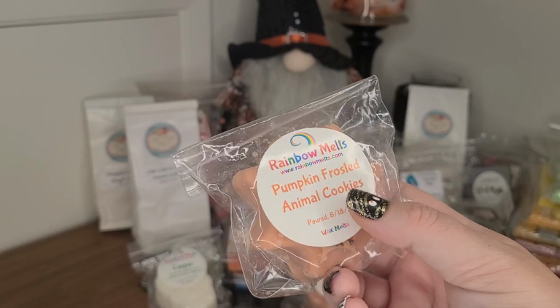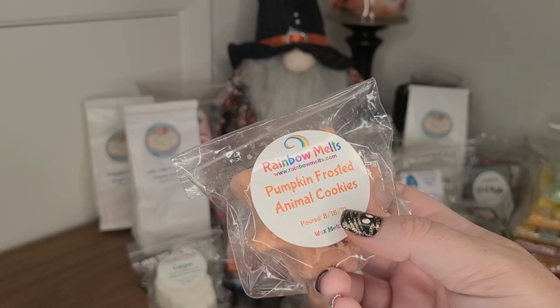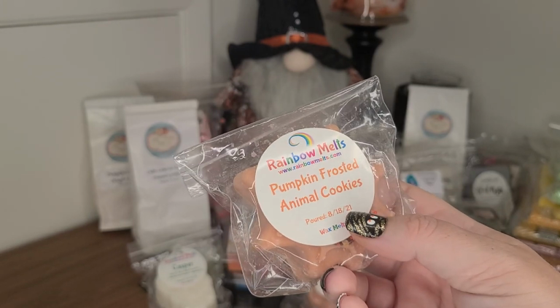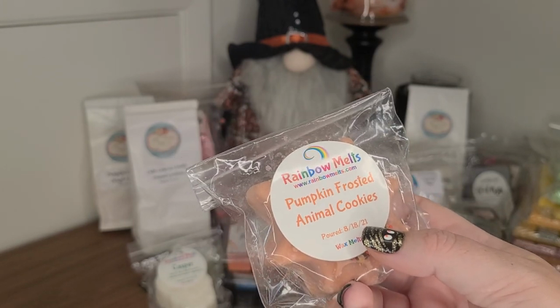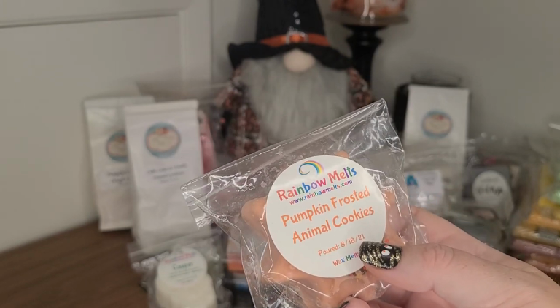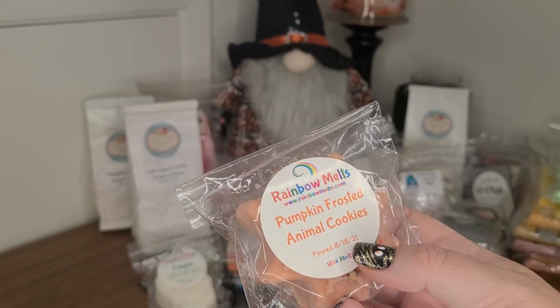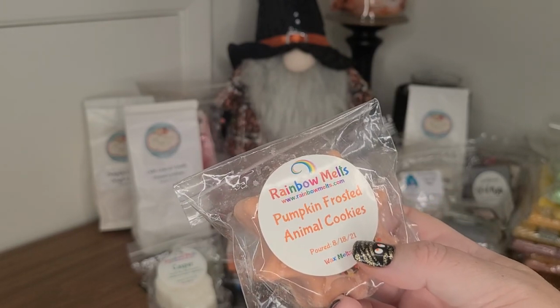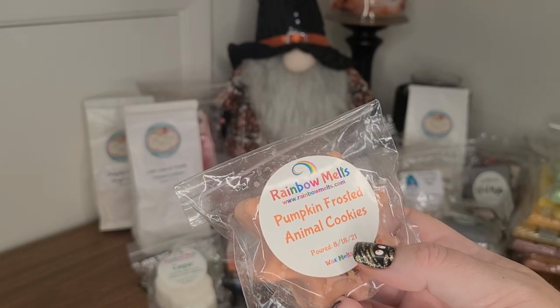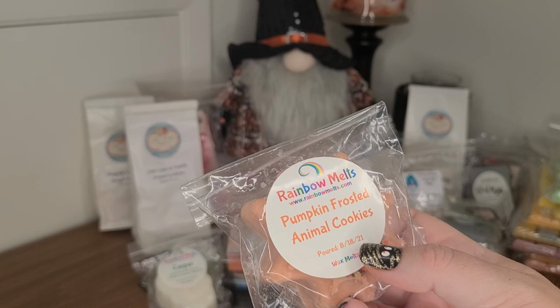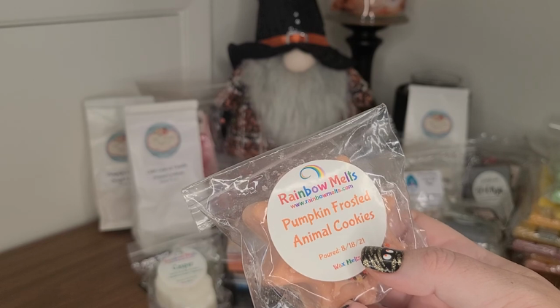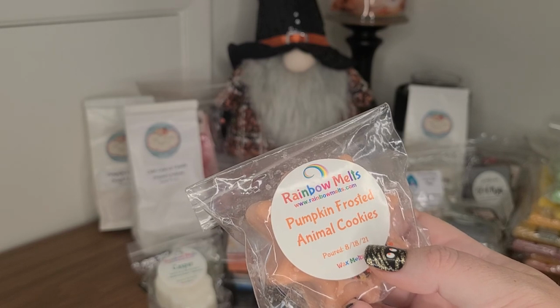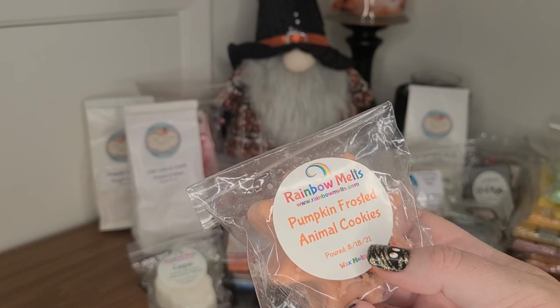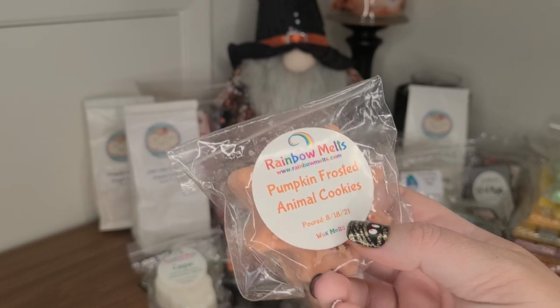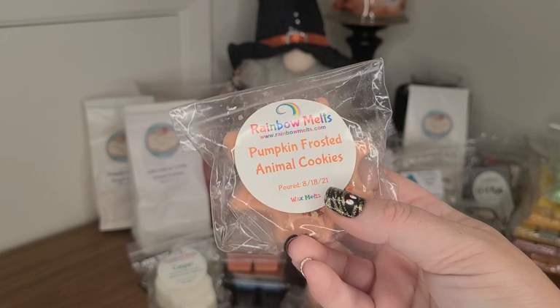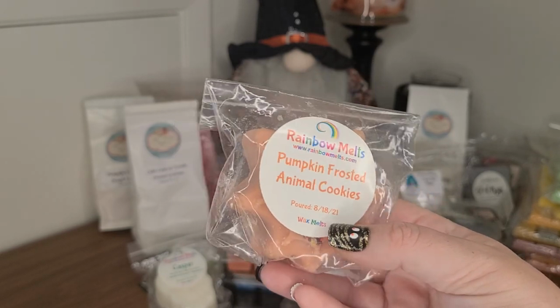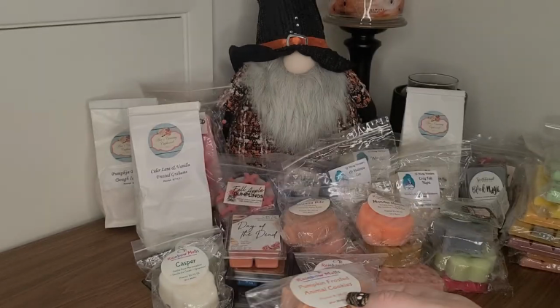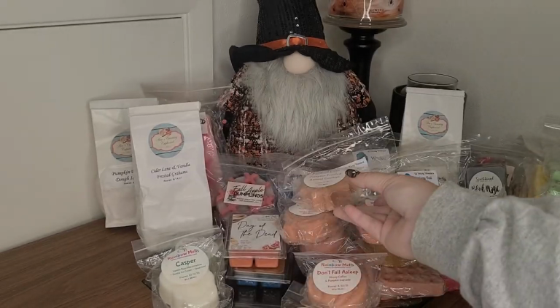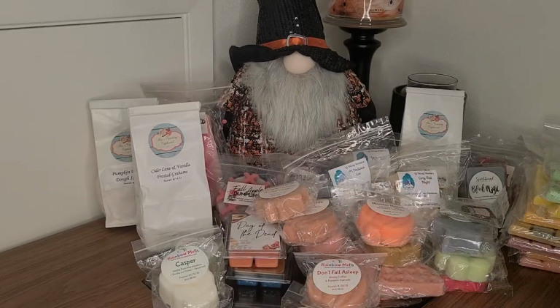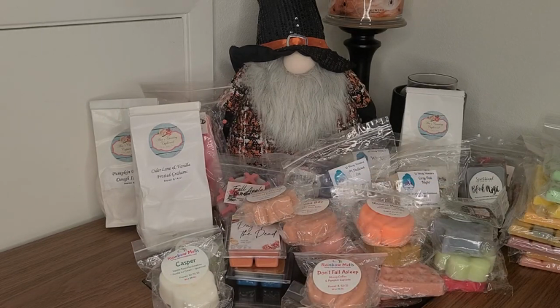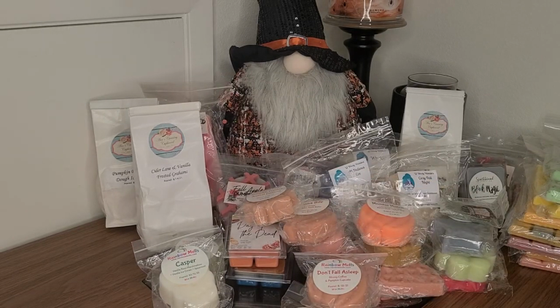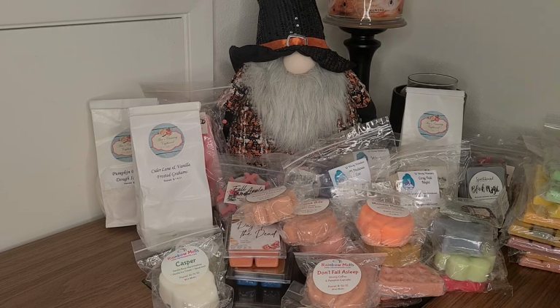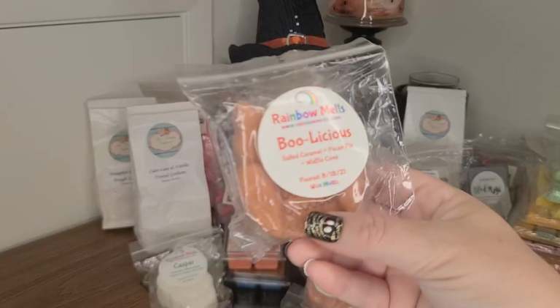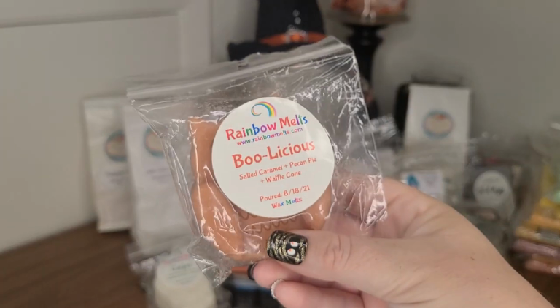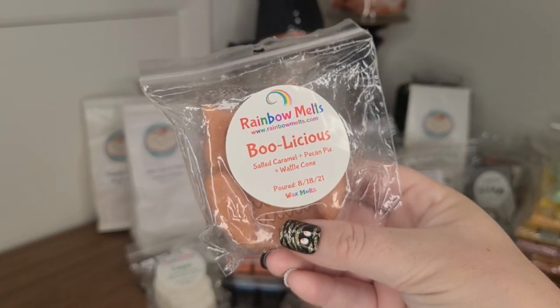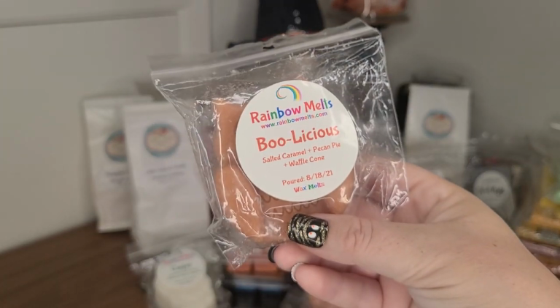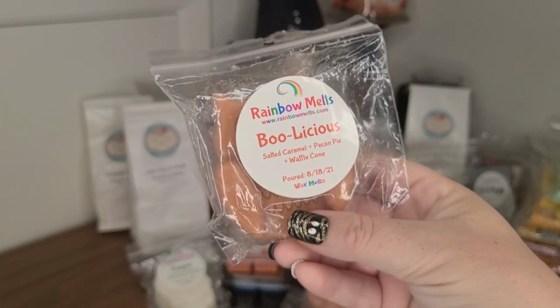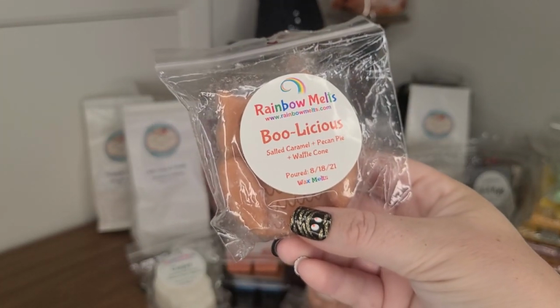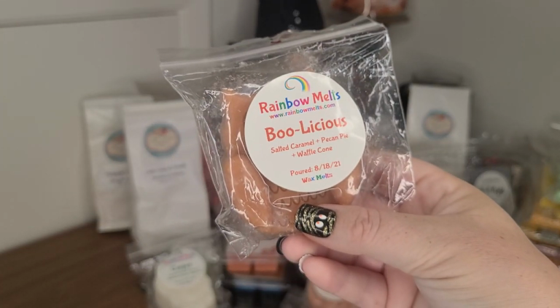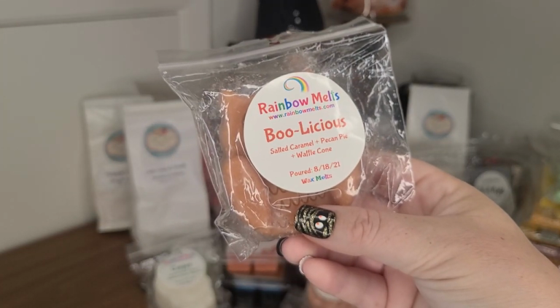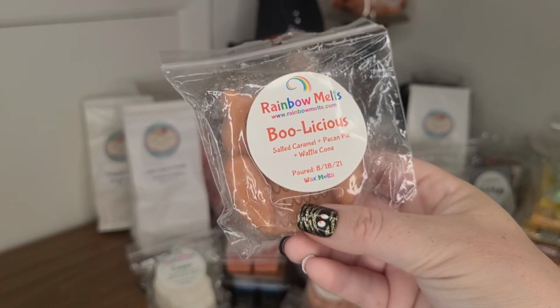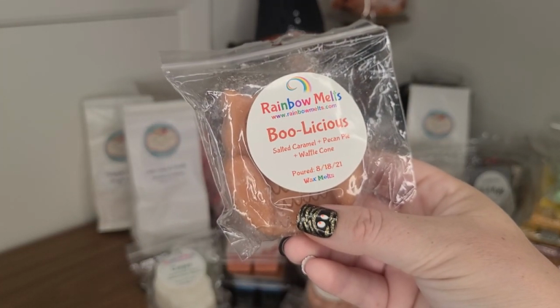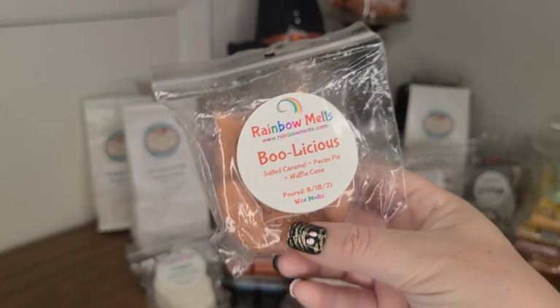Did I pull that? I don't even think I went in my Sassy Girl Aroma bin — I need to look before I do more. Boo-licious from Rainbow Melts — Salted Caramel, Pecan Pie, and Waffle Cone.